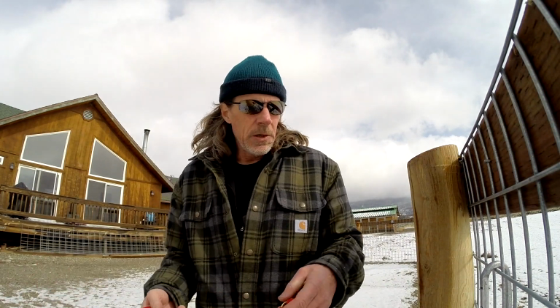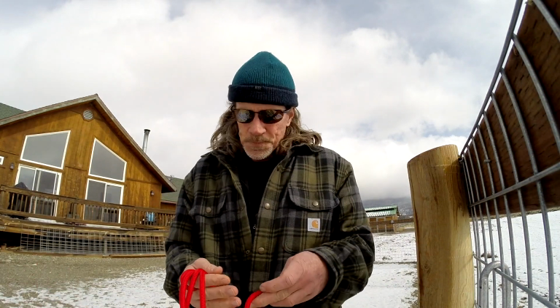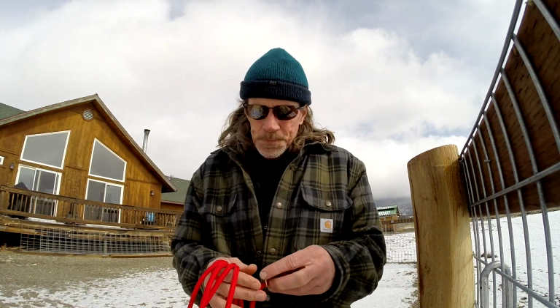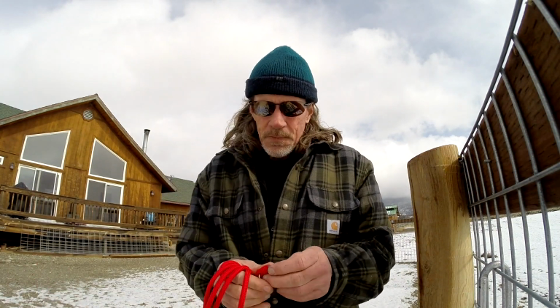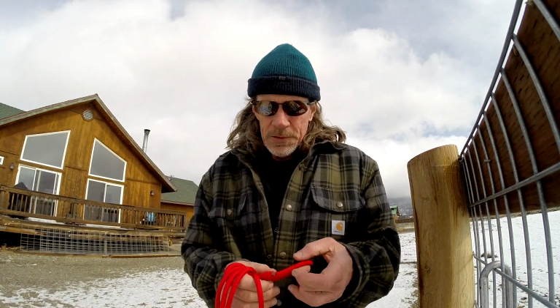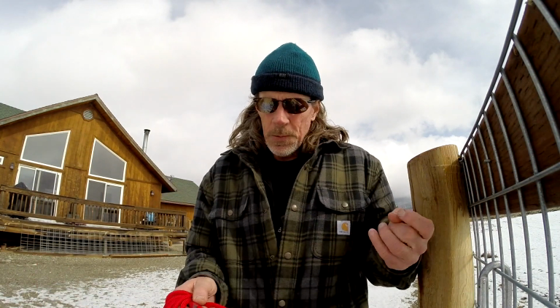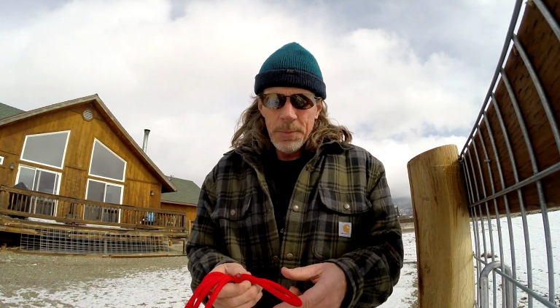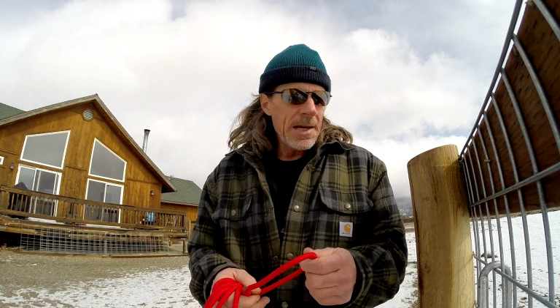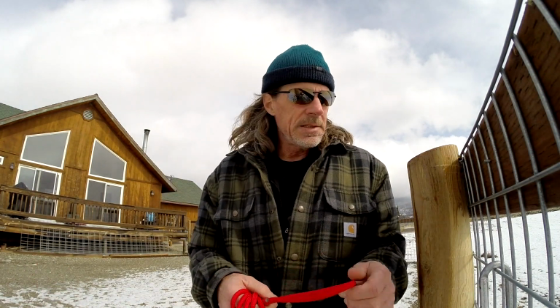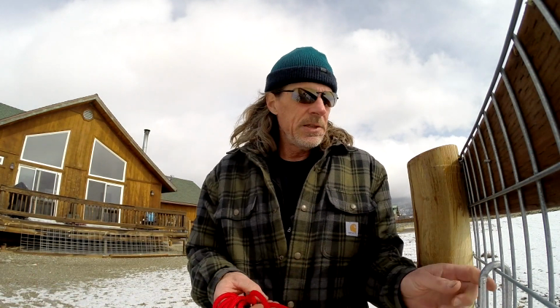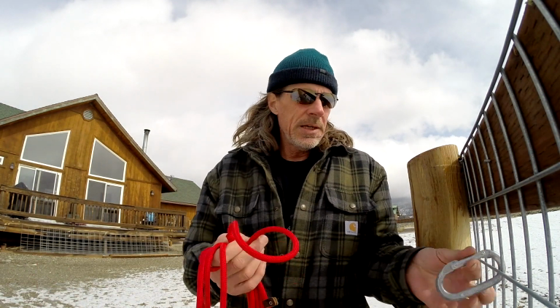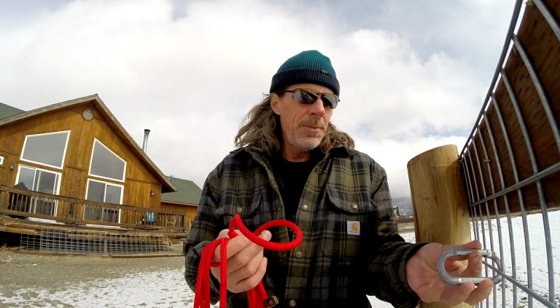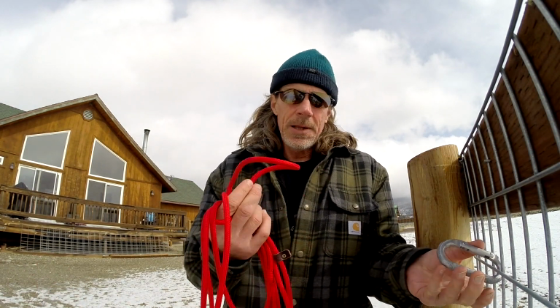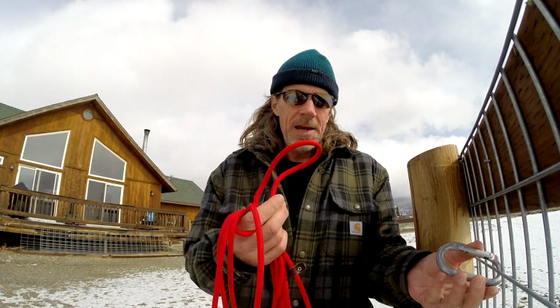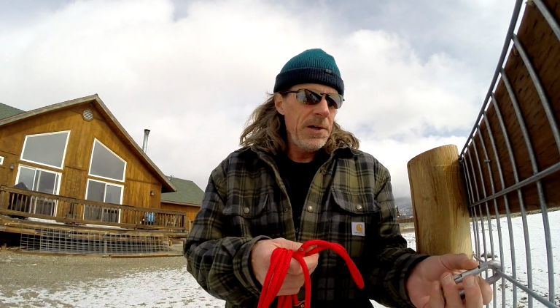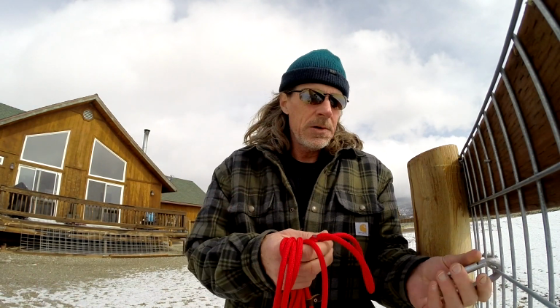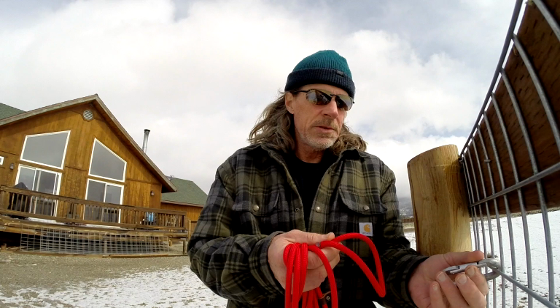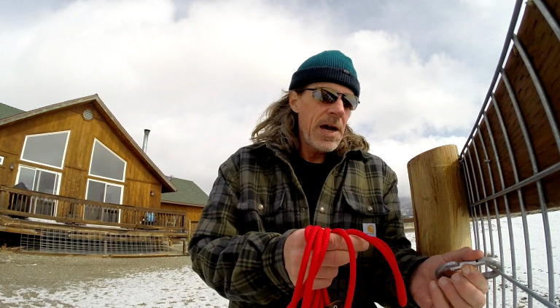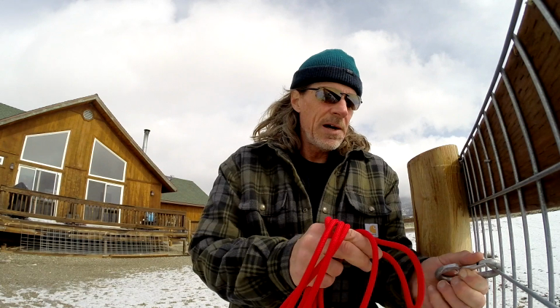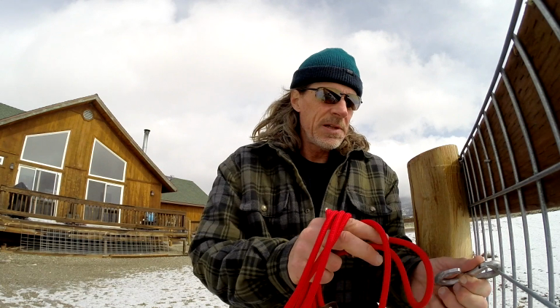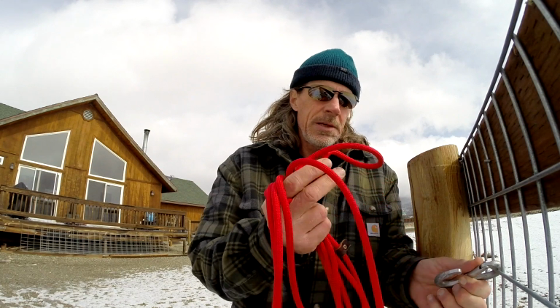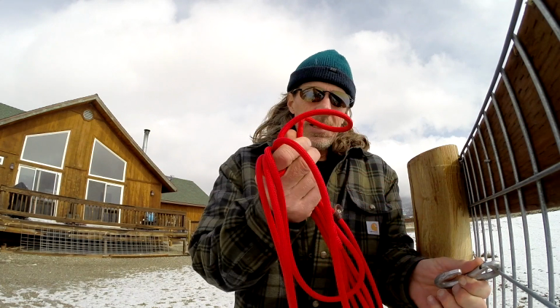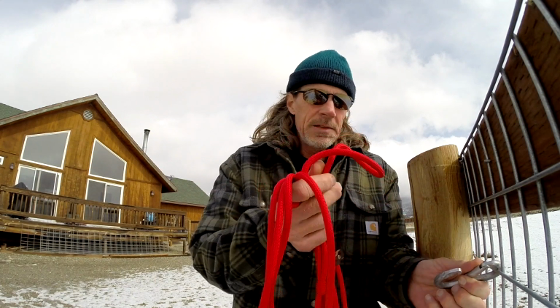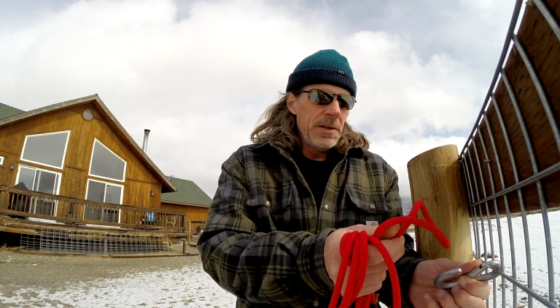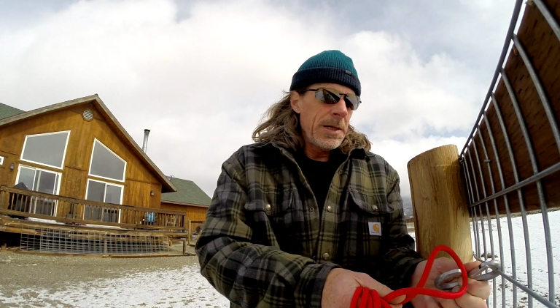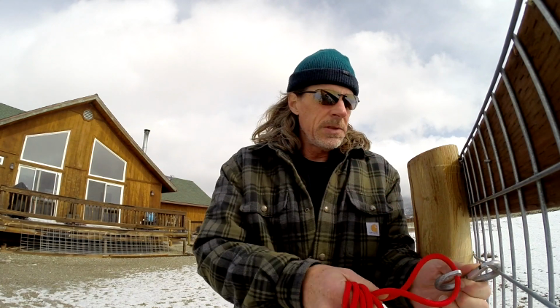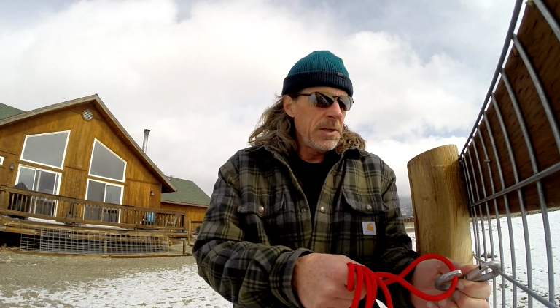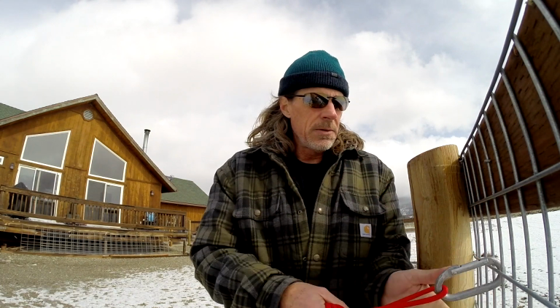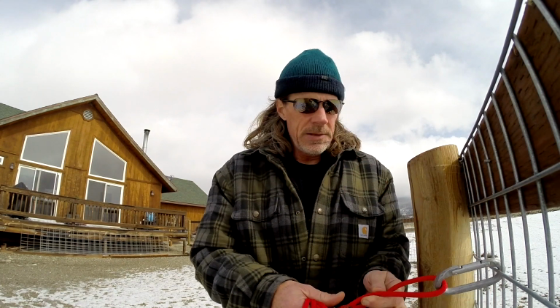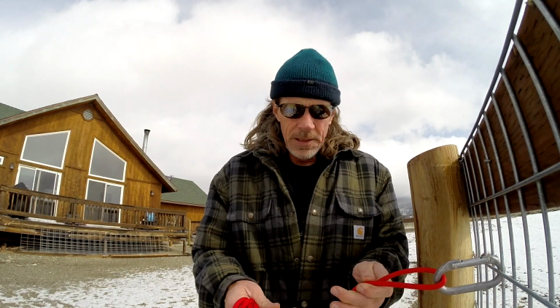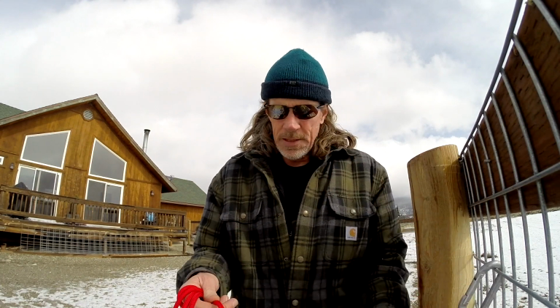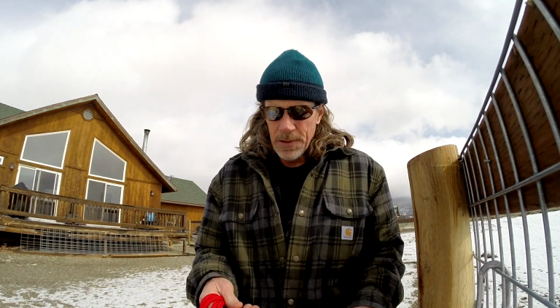Here's a good way to practice. You can get a carabiner like I have here, or just tie it off to something. This is the loop that goes onto the dog, so clip it there.